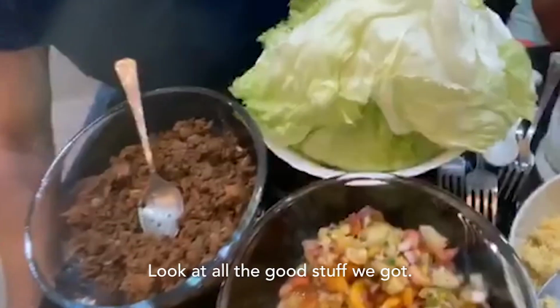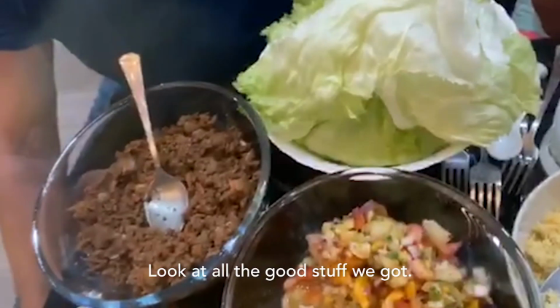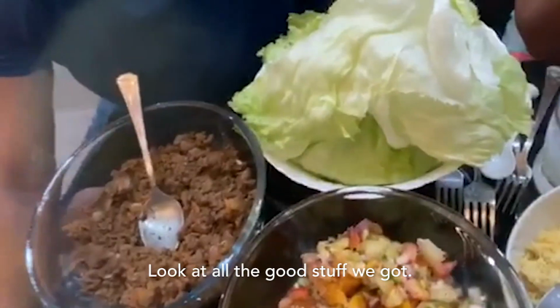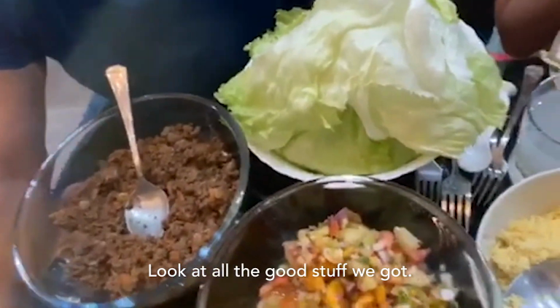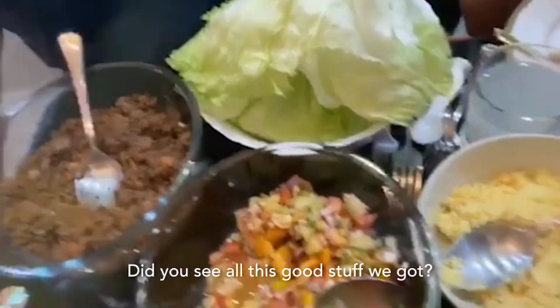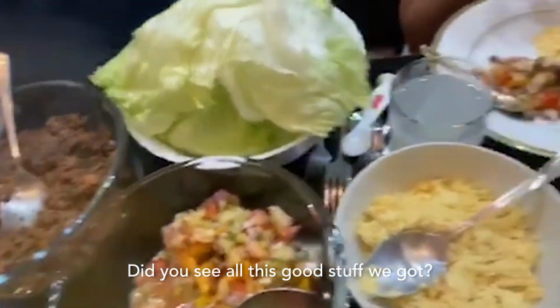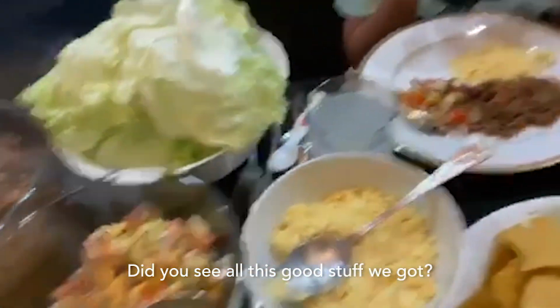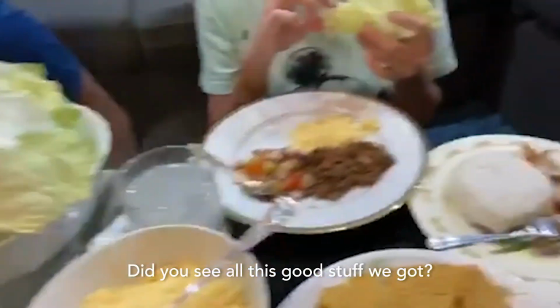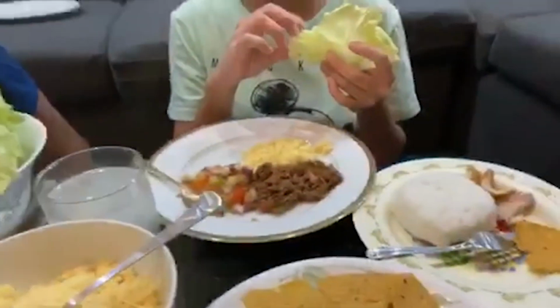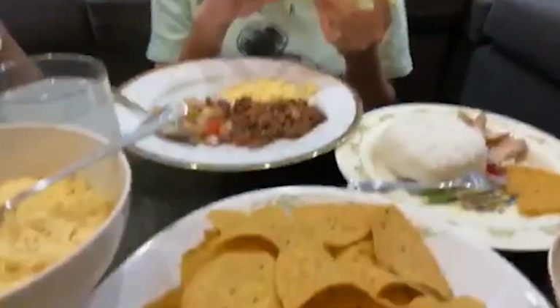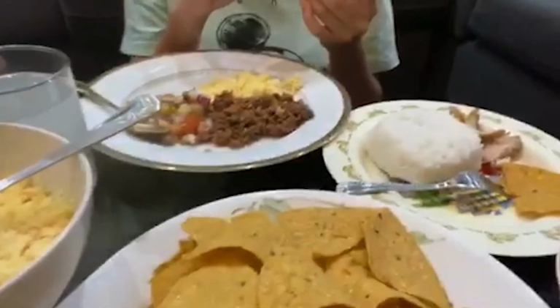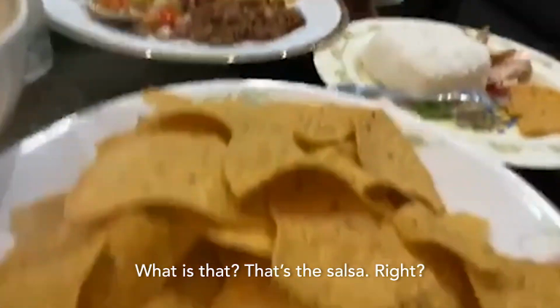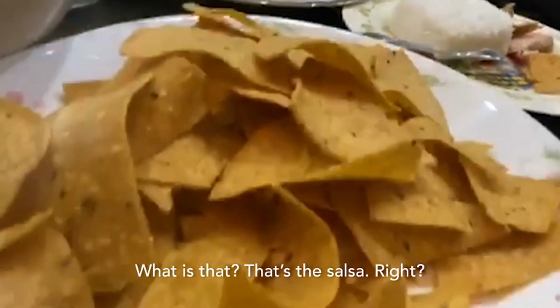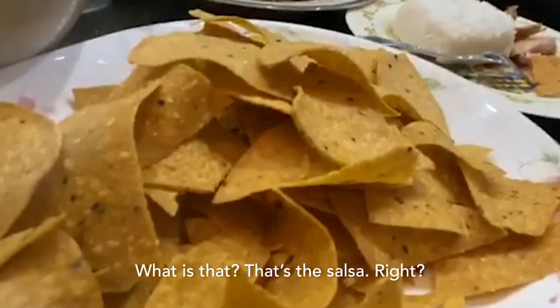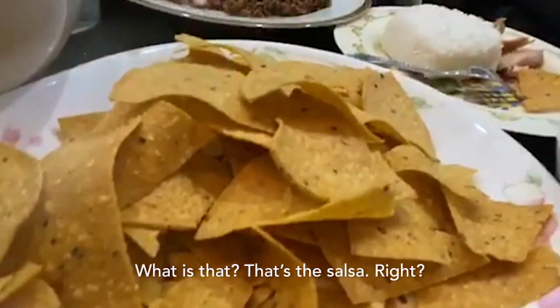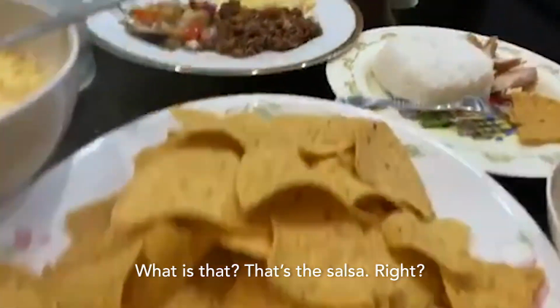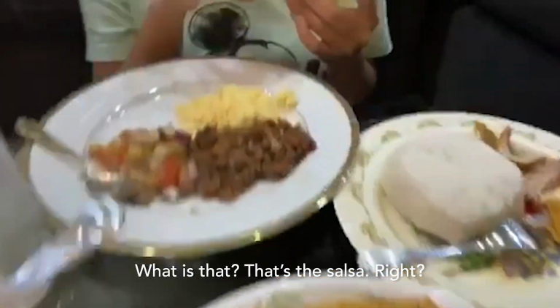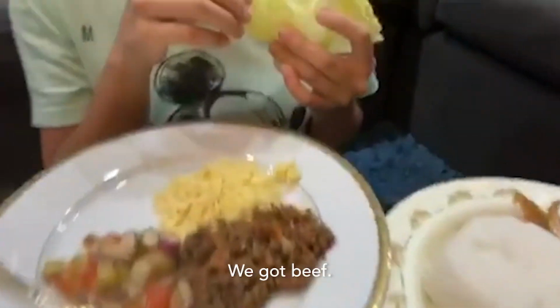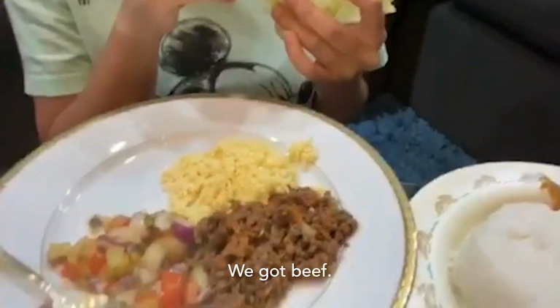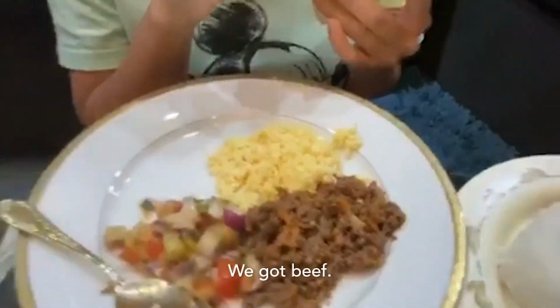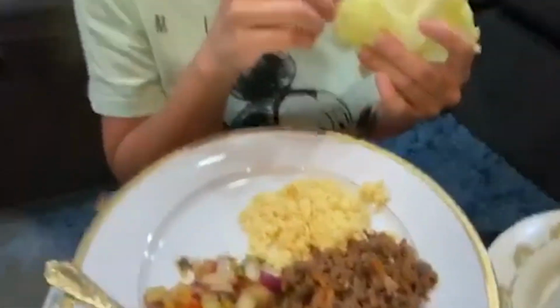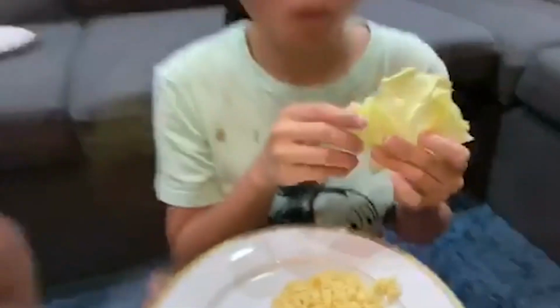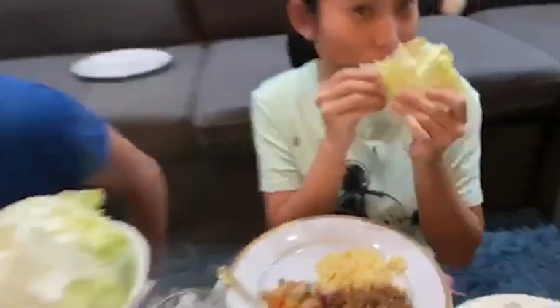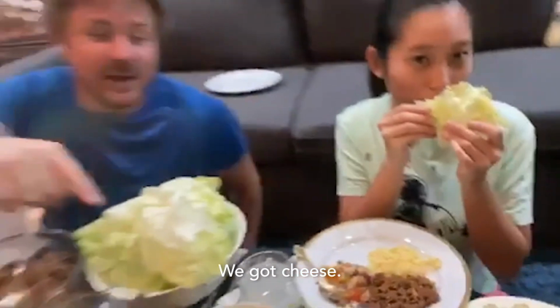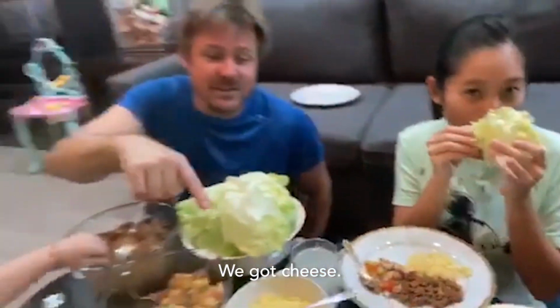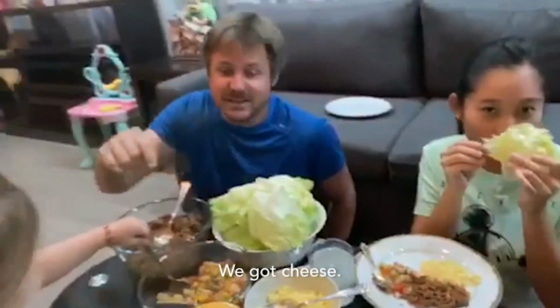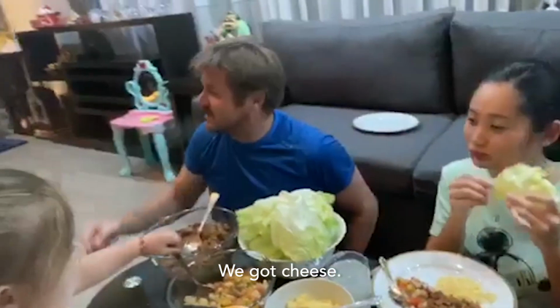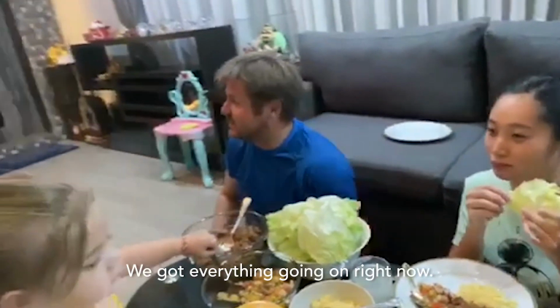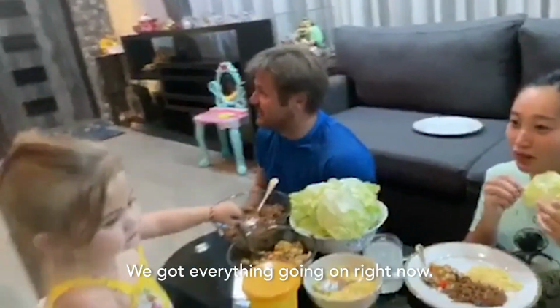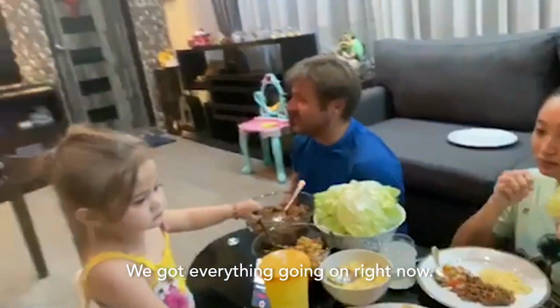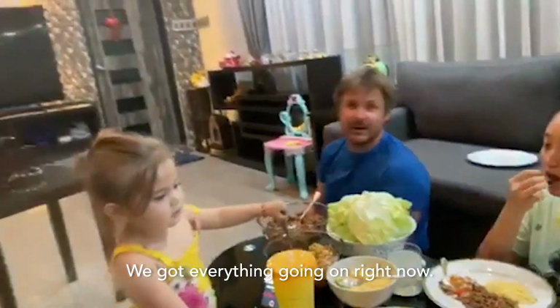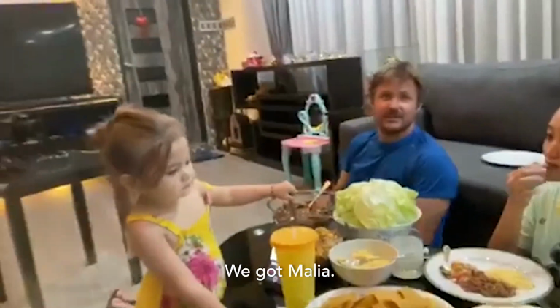Look at all the good stuff we got. Did you see all this good stuff we got? What is that? That's the salsa, right? We got beef. We got cheese. We got everything going on right now. Look at Malia.